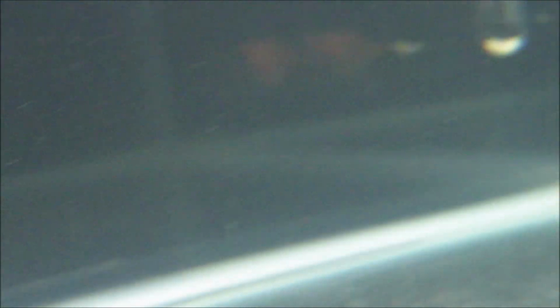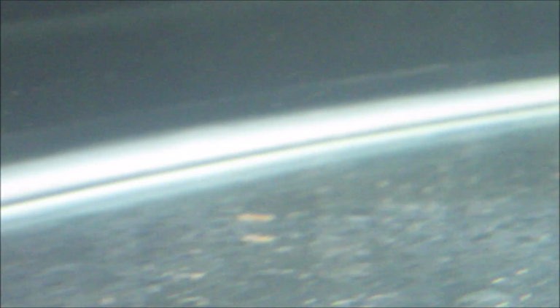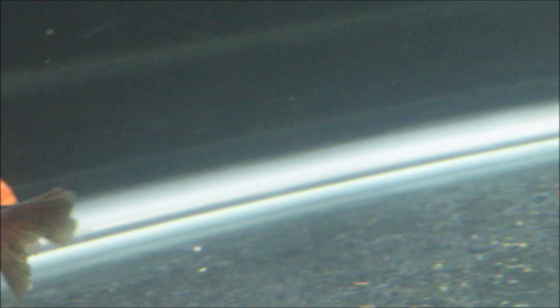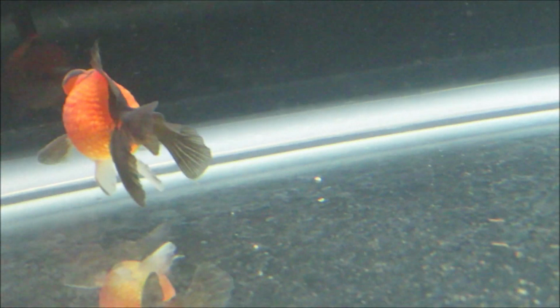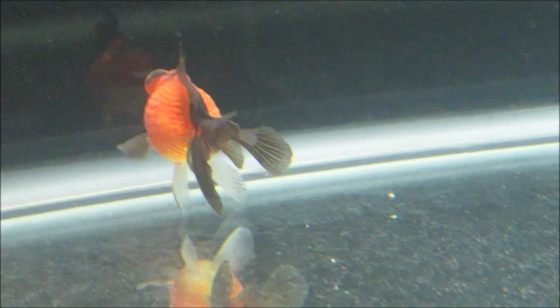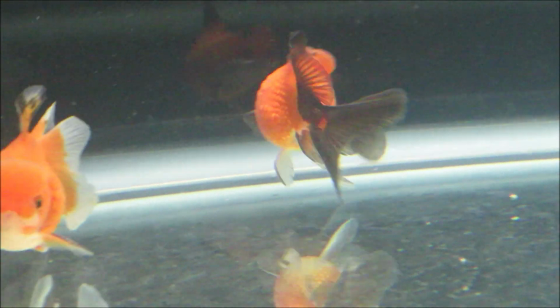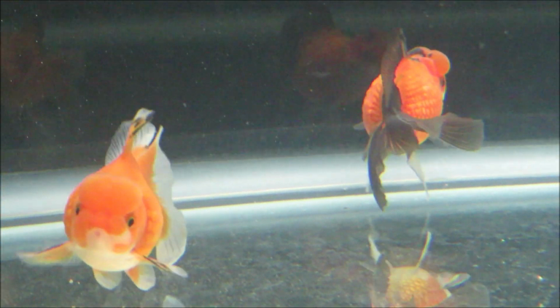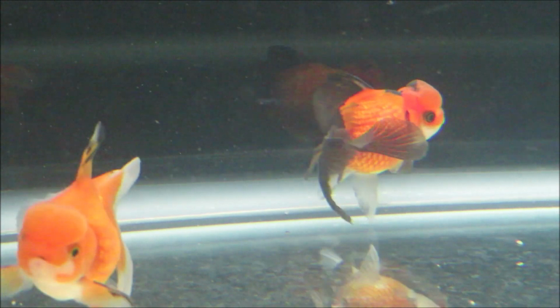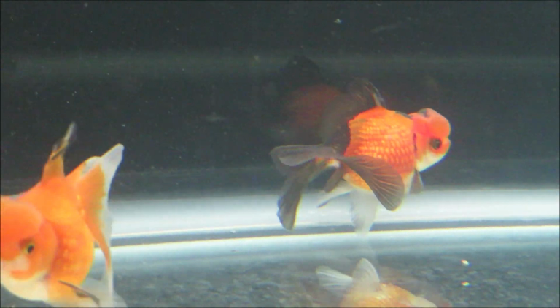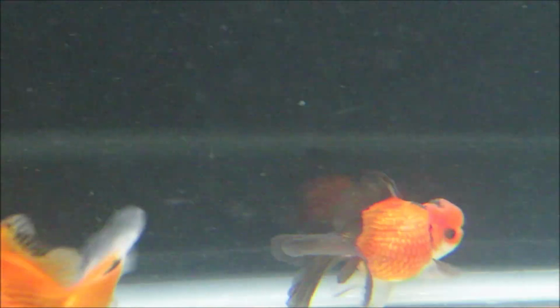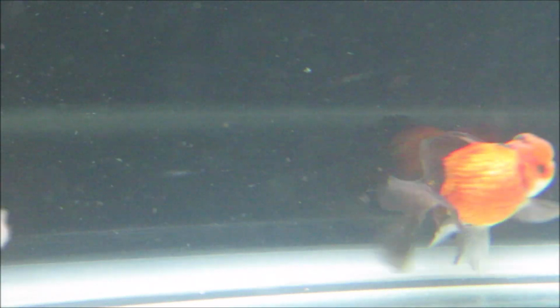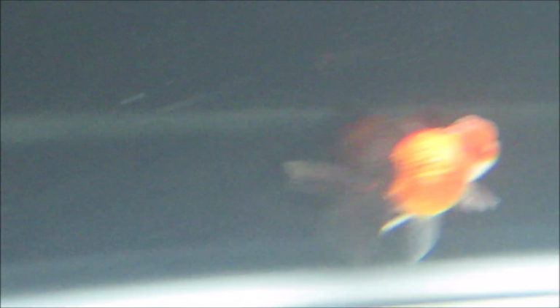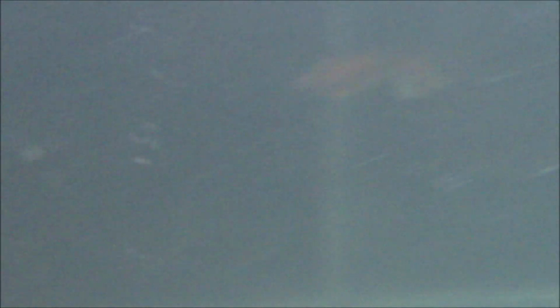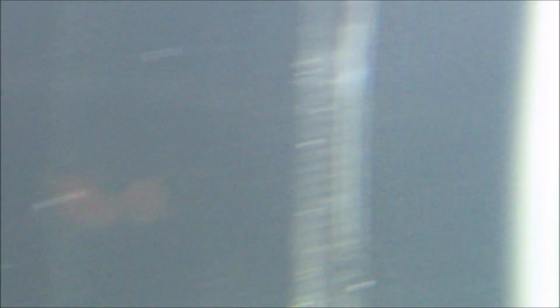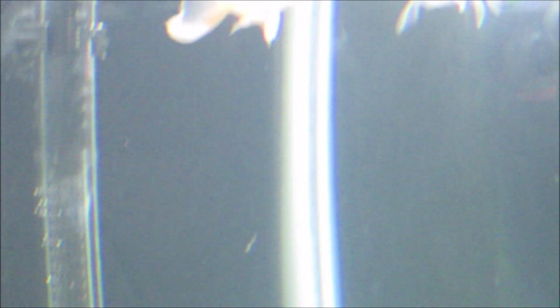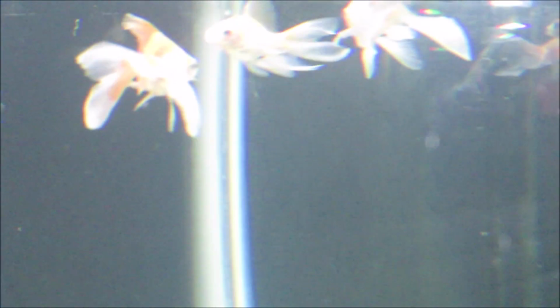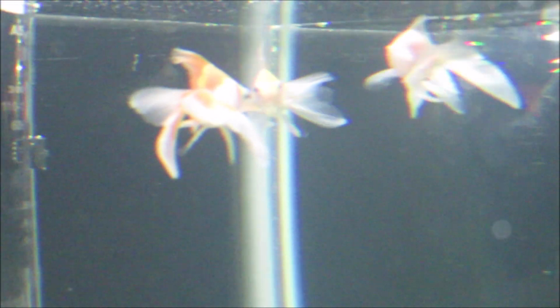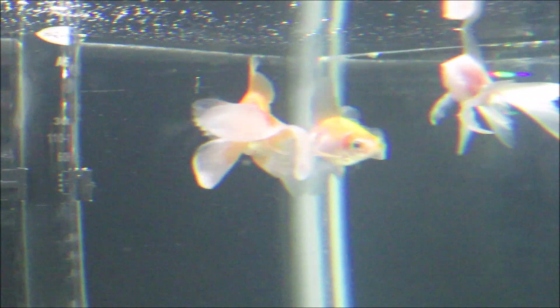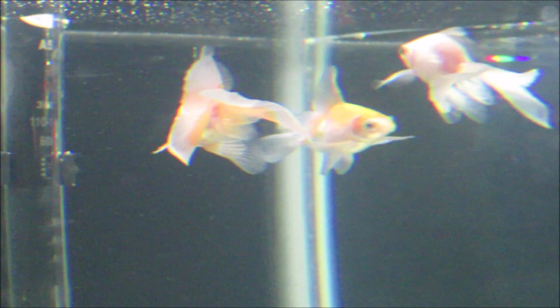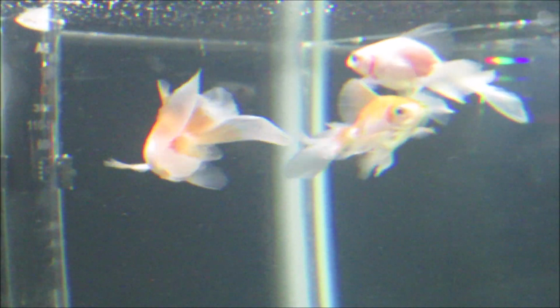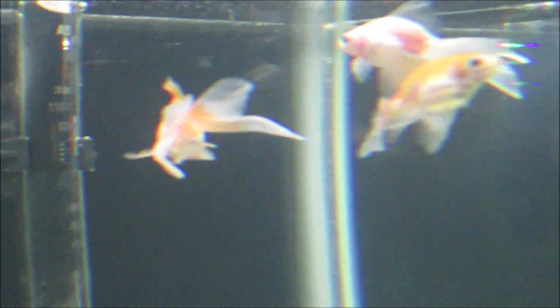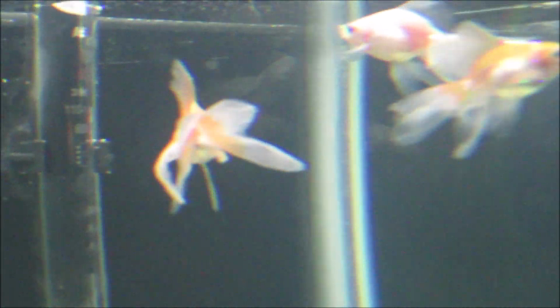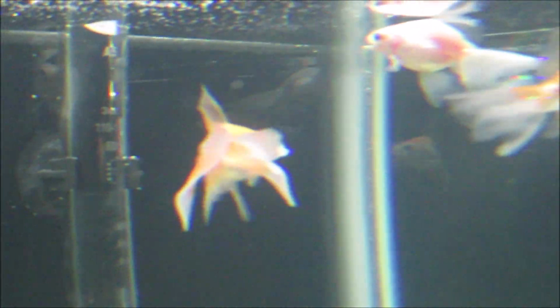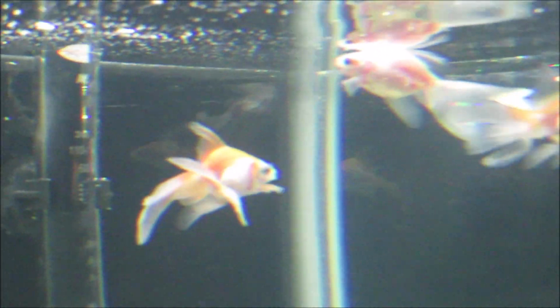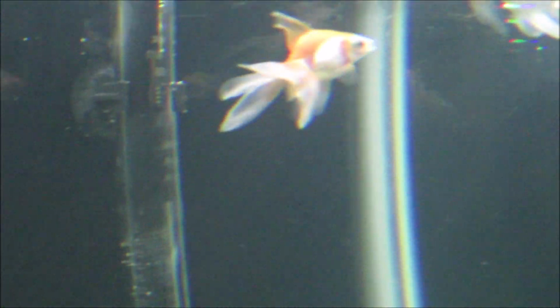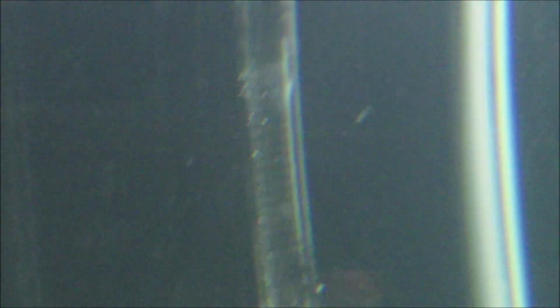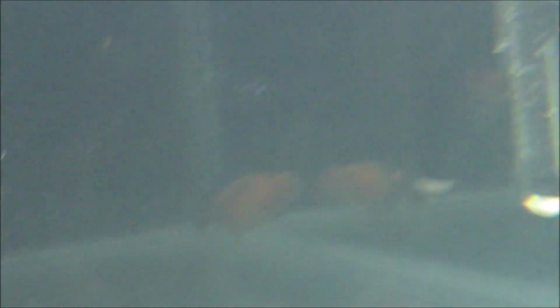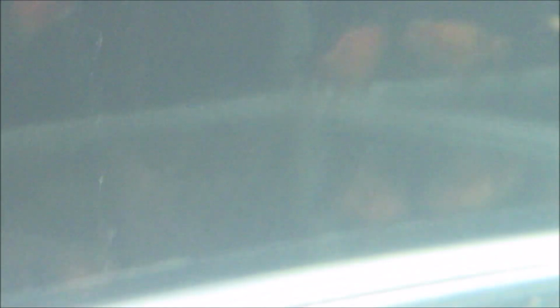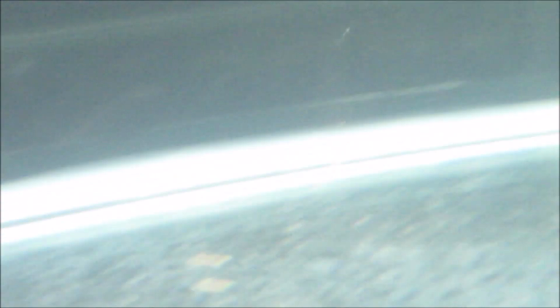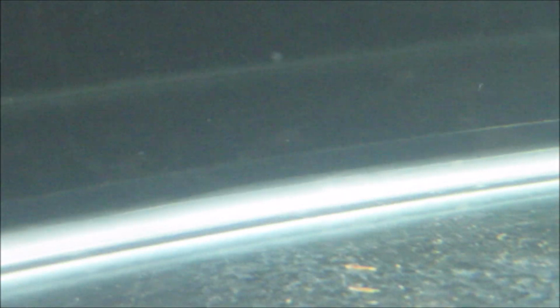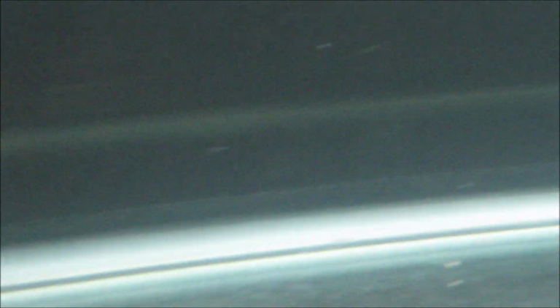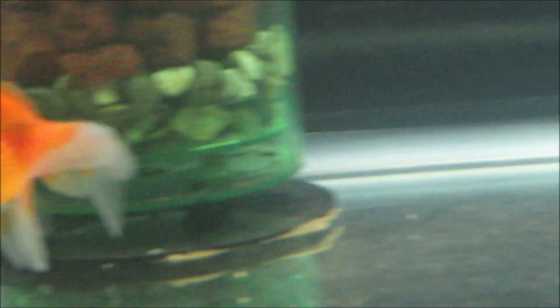I just set up this 40 for these guys. I have a couple of veiltails that came out of the telescope spawn — I have three of those — so they're in here chilling with these guys. We'll see if they all get along.